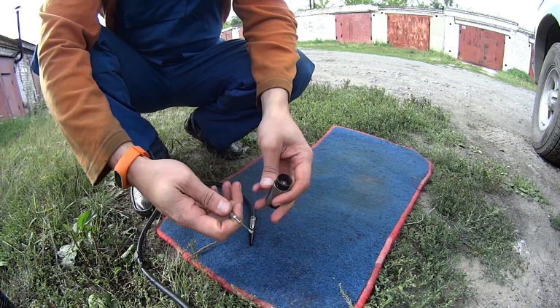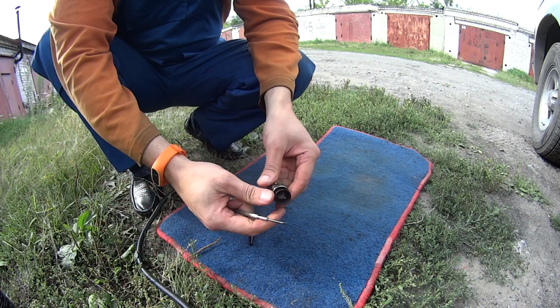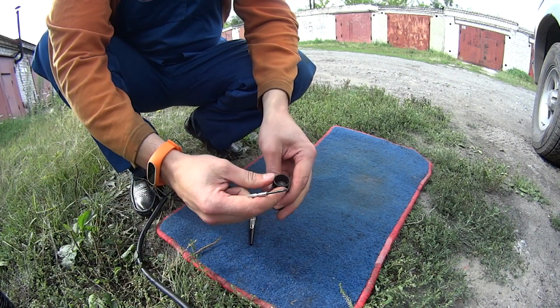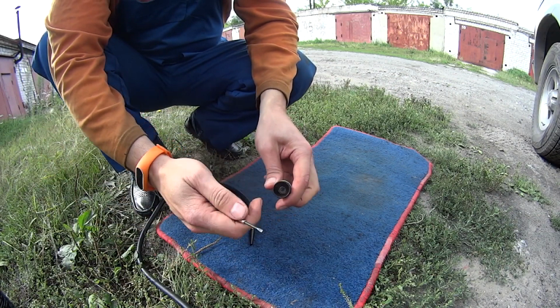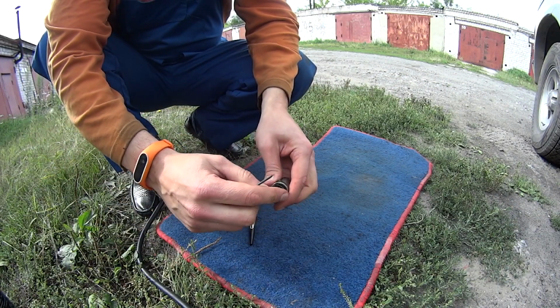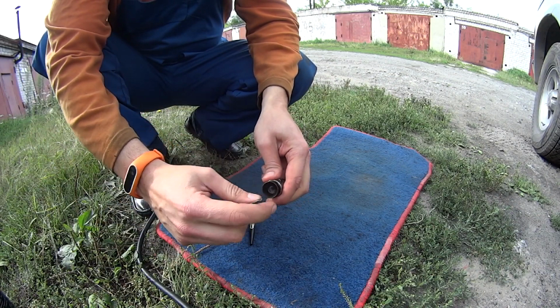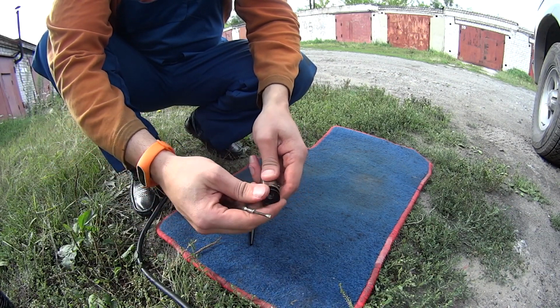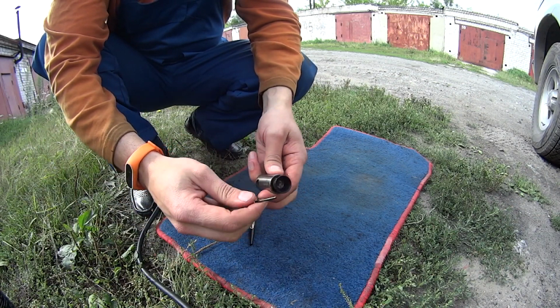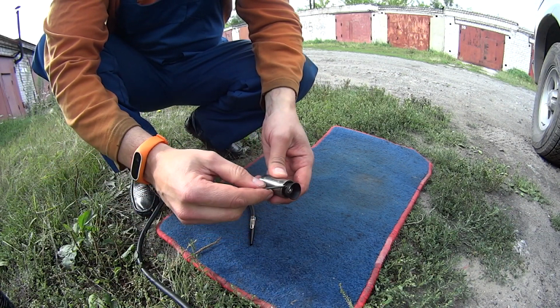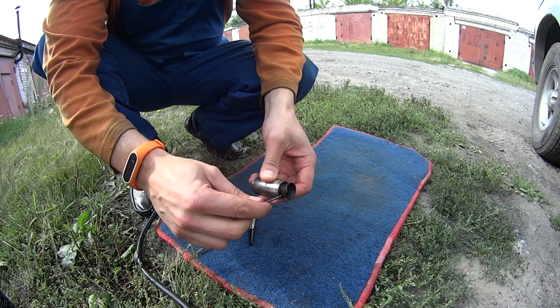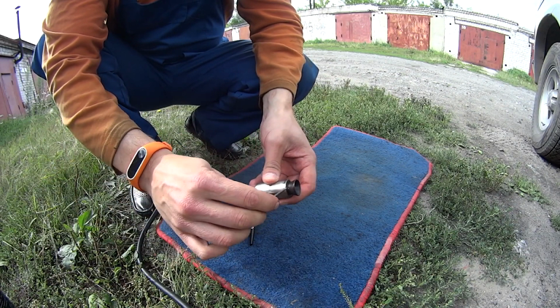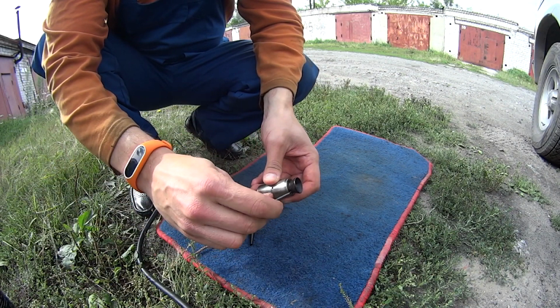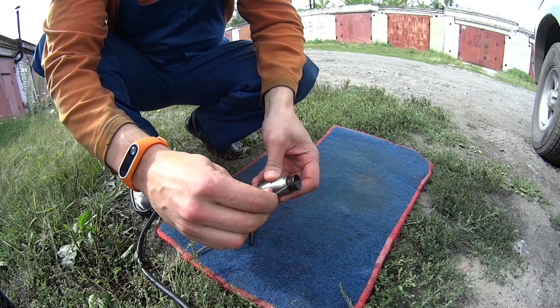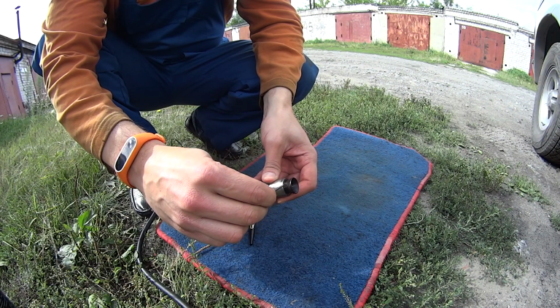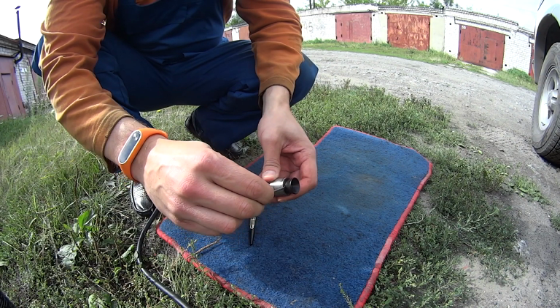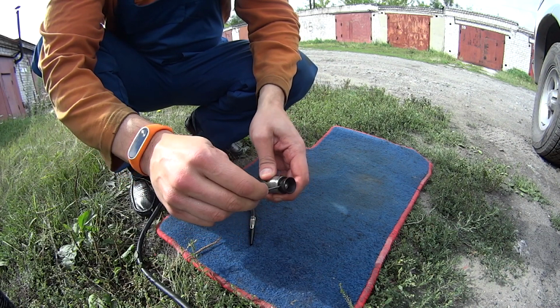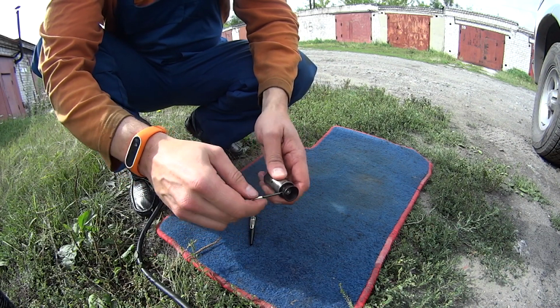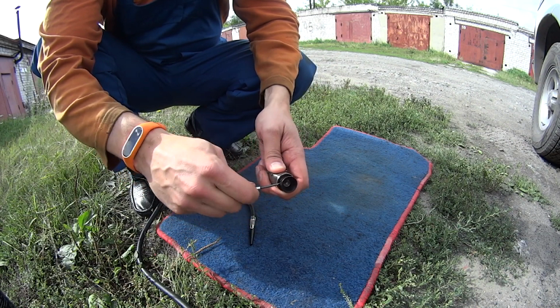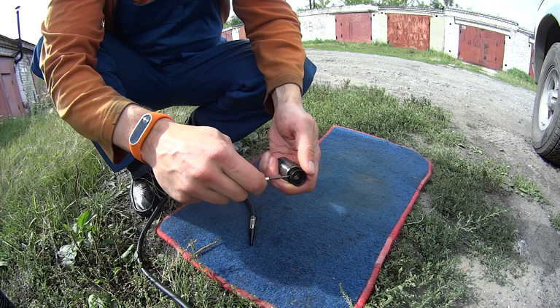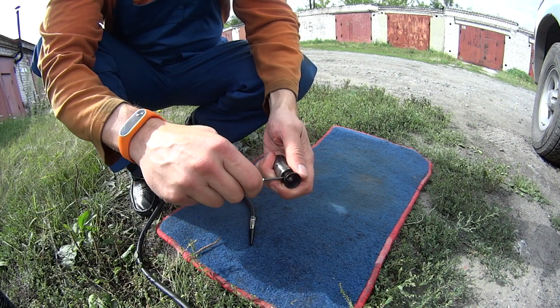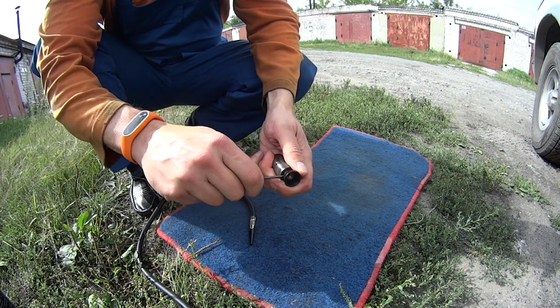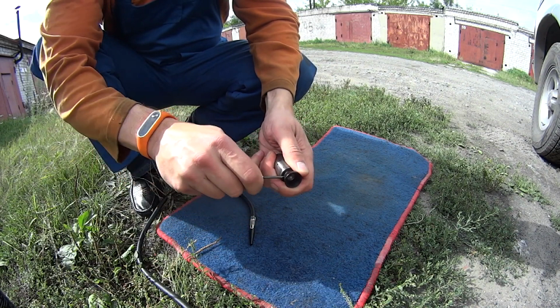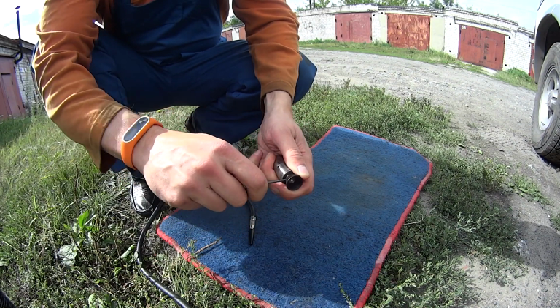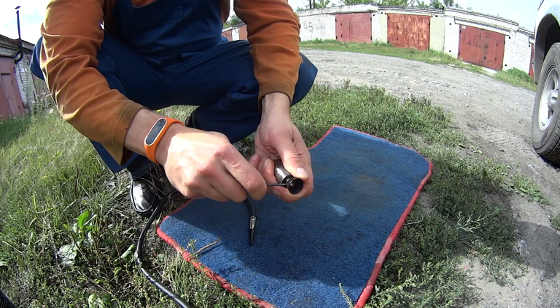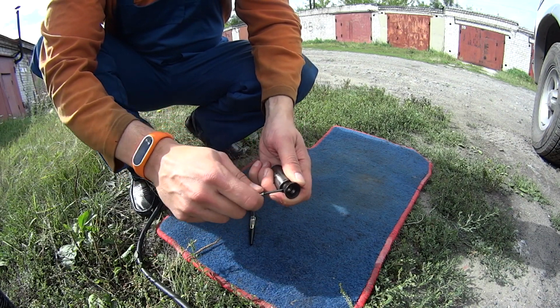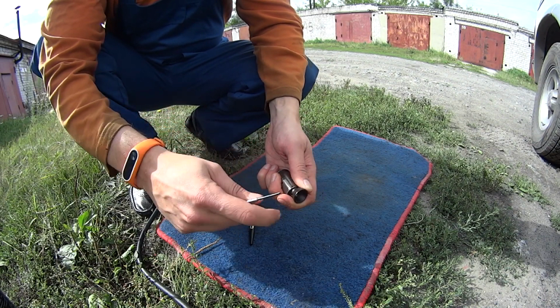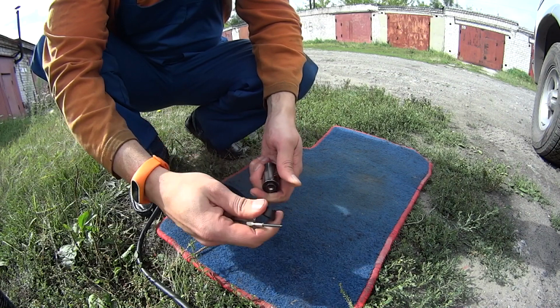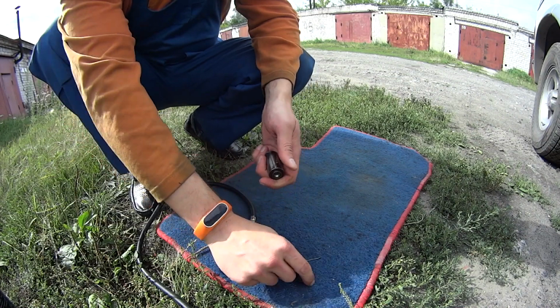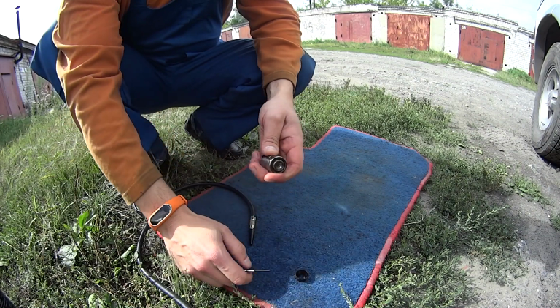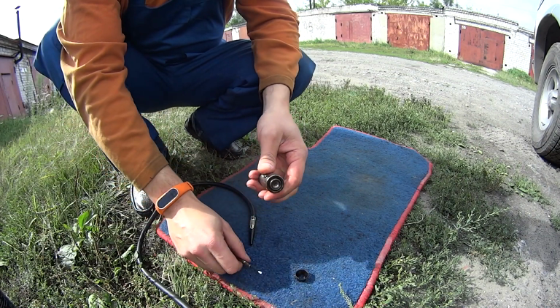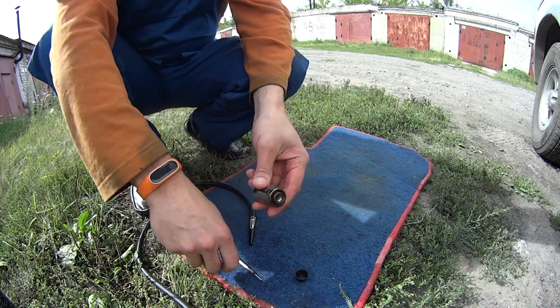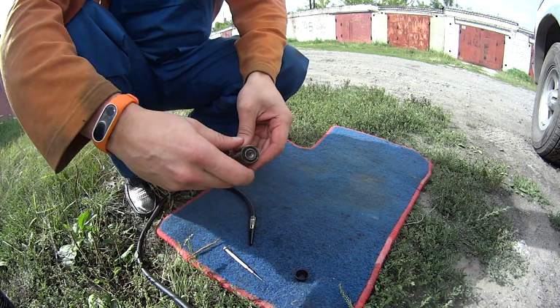First we're going to take this skirt off. For this we take the screwdriver, stick it here and pull a little bit, and we're done.